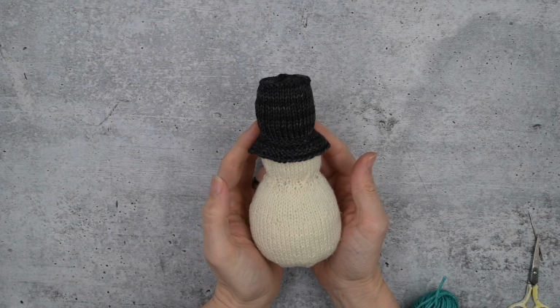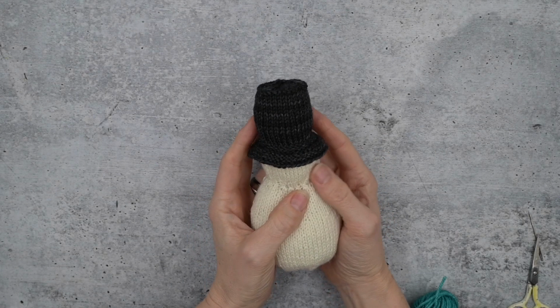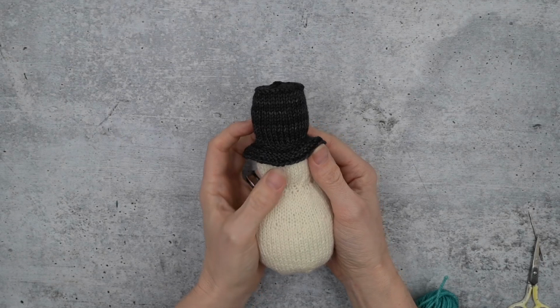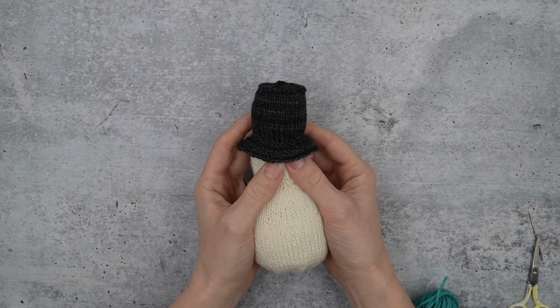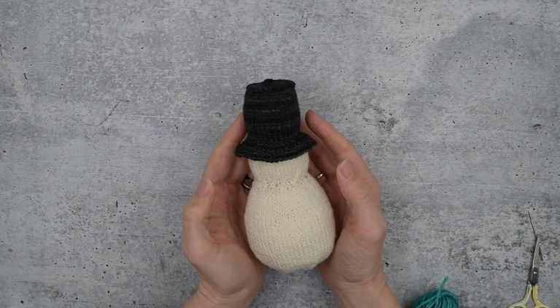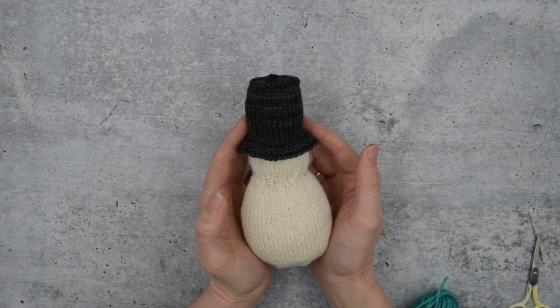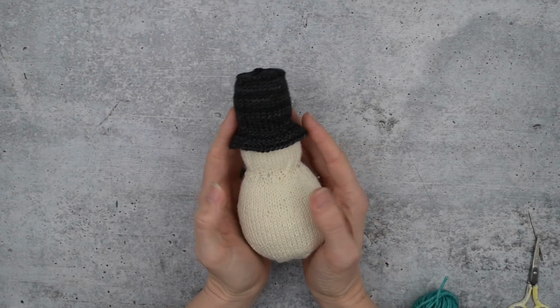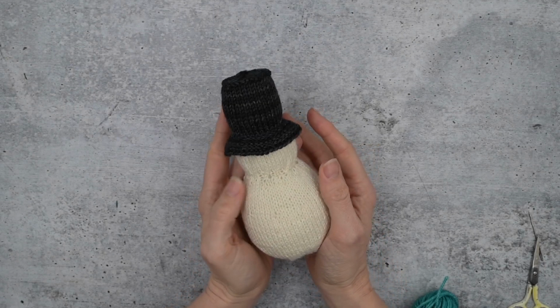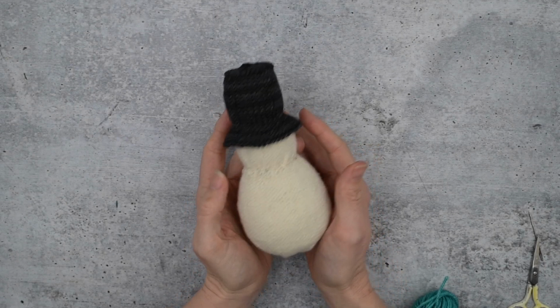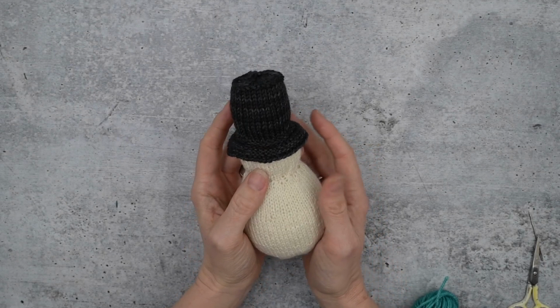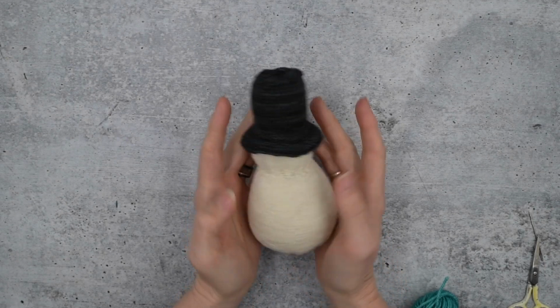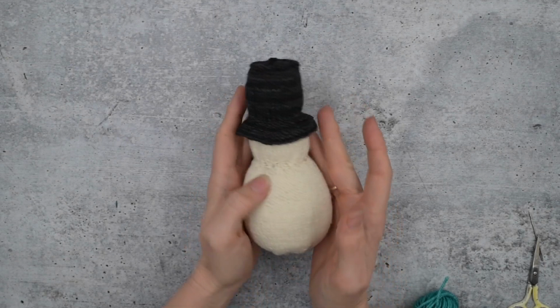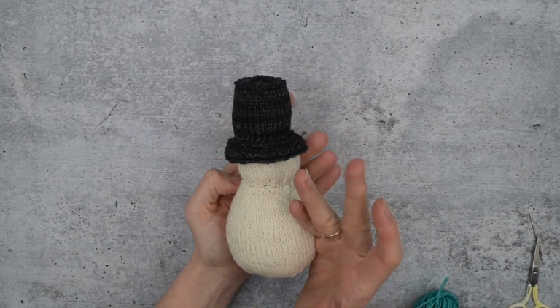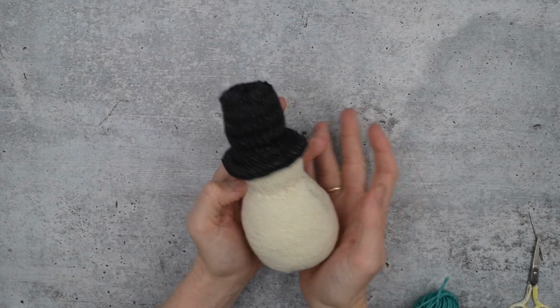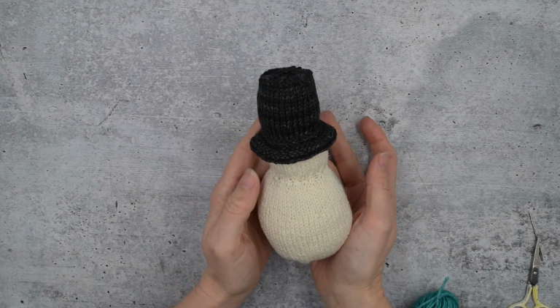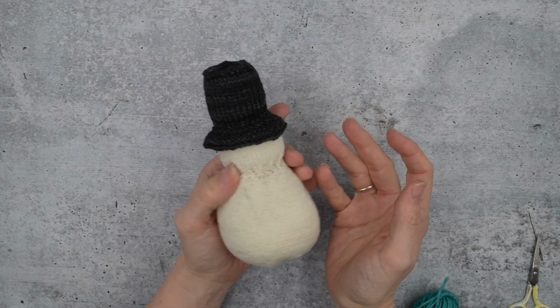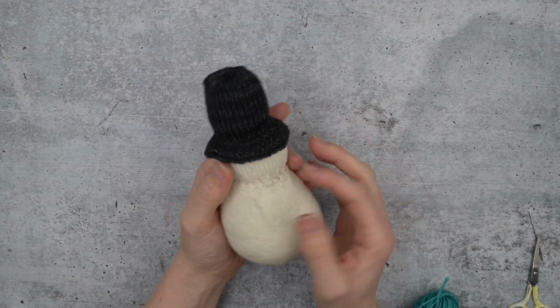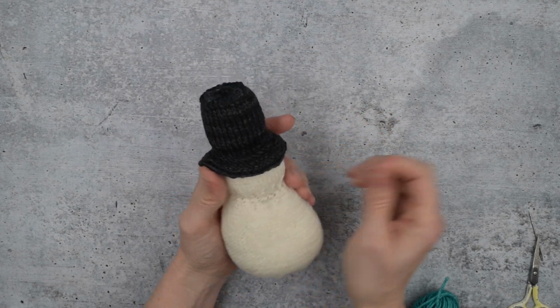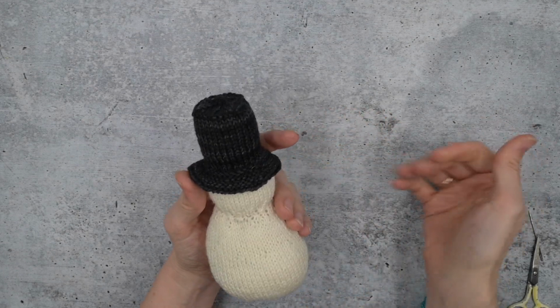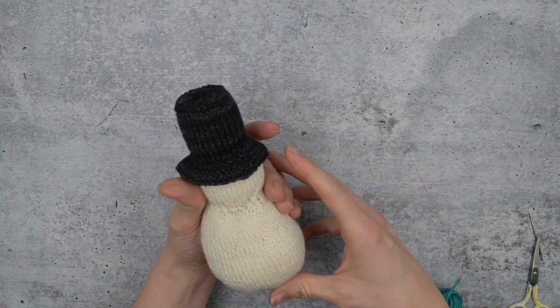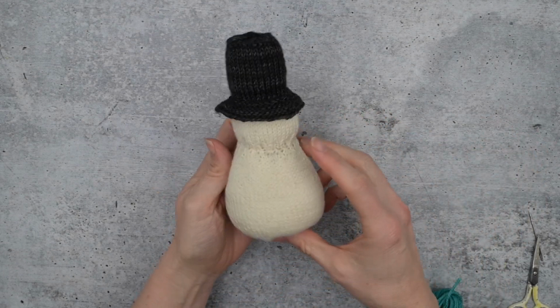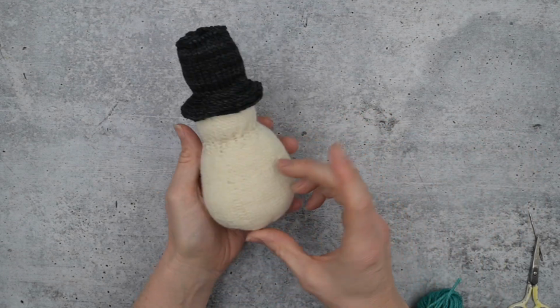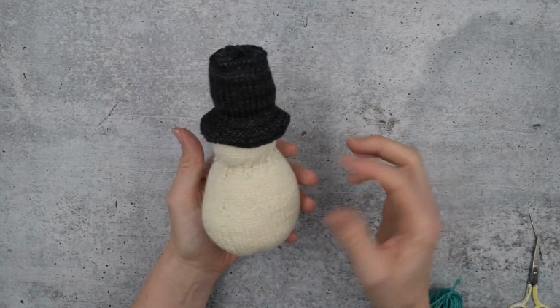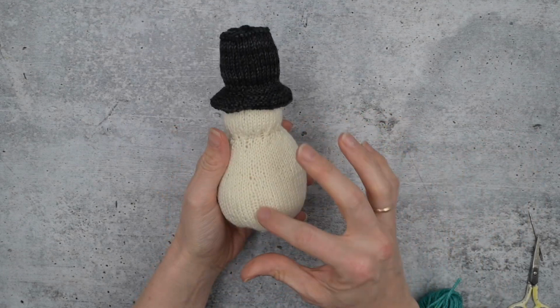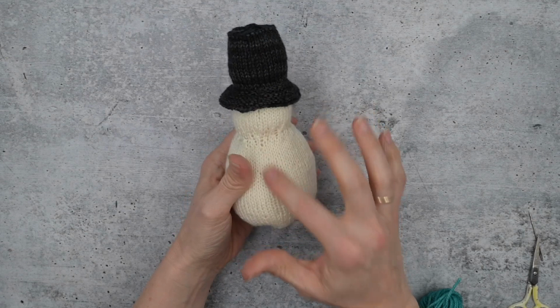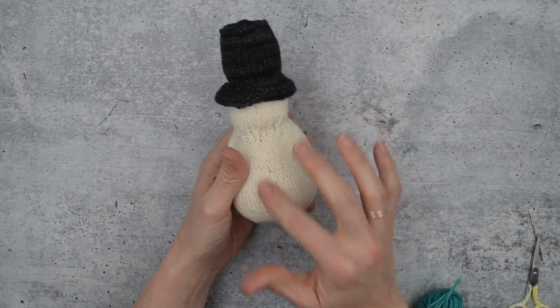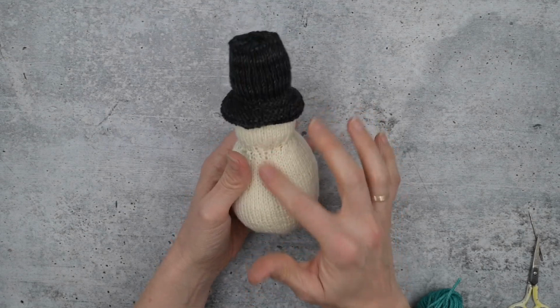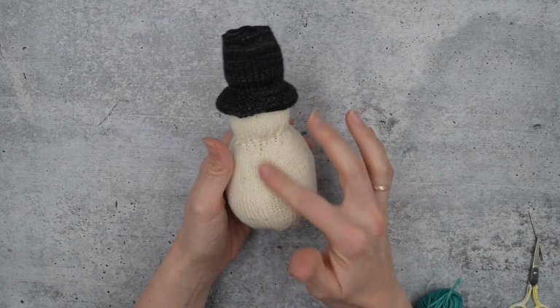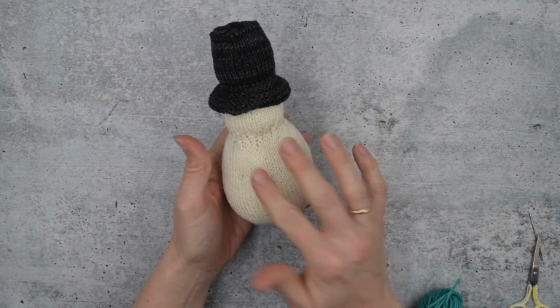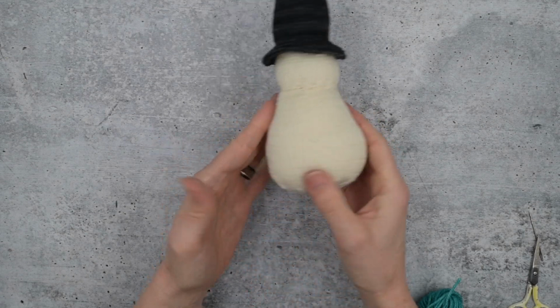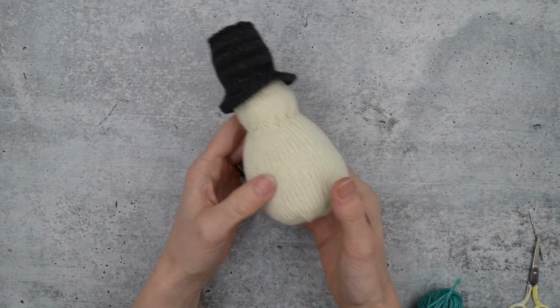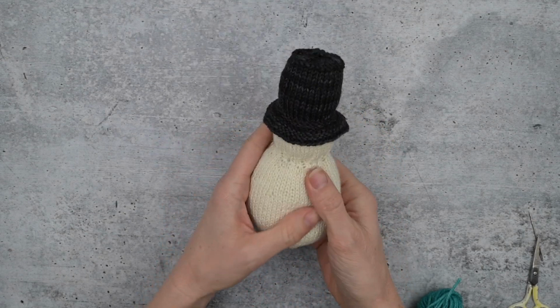Let's put some embroidery on this snowman. The first thing to do is to decide which side you like best of your snowman. I have a little bit of a not-so-nice spot here where I had the beginning of a round, so I'm just going to put that towards the back.